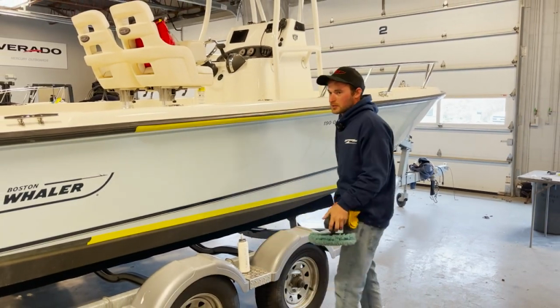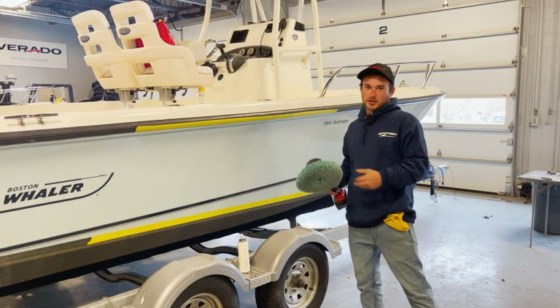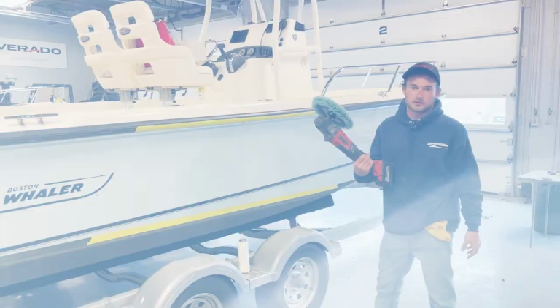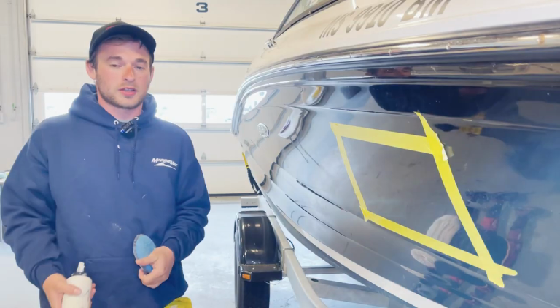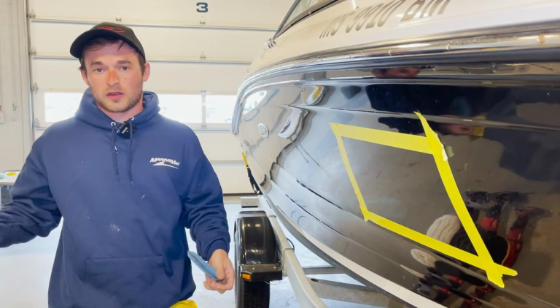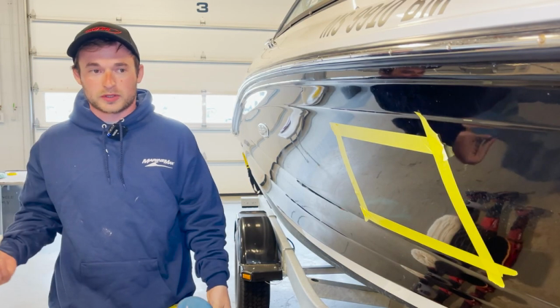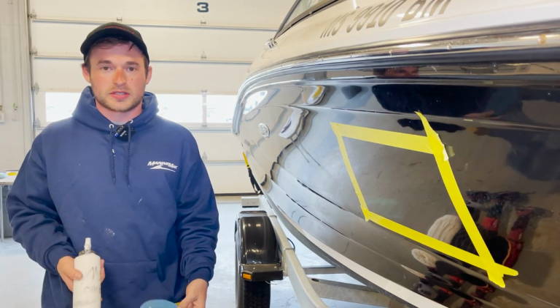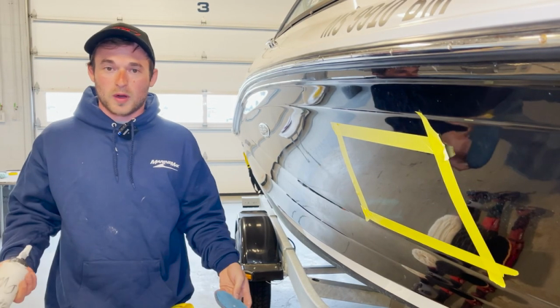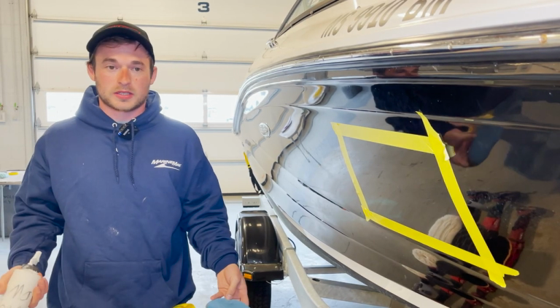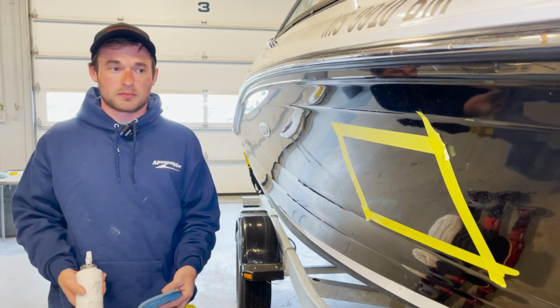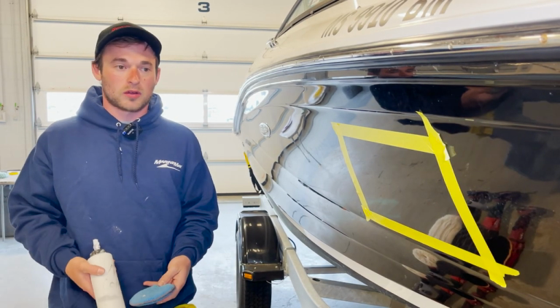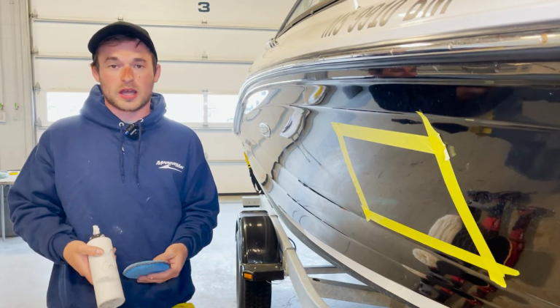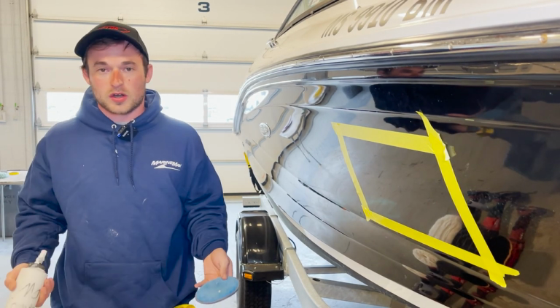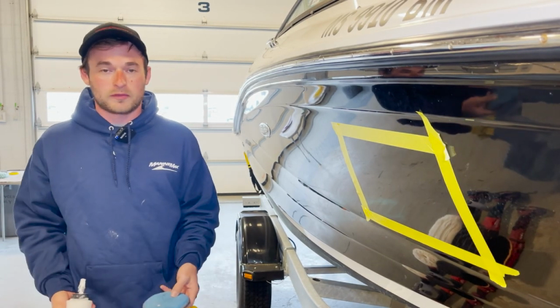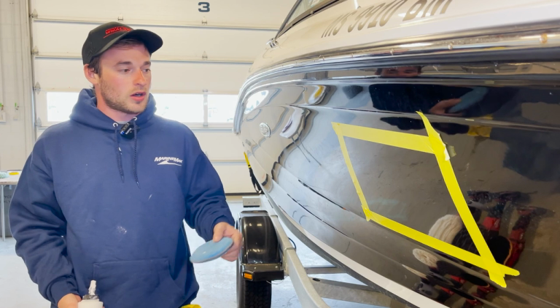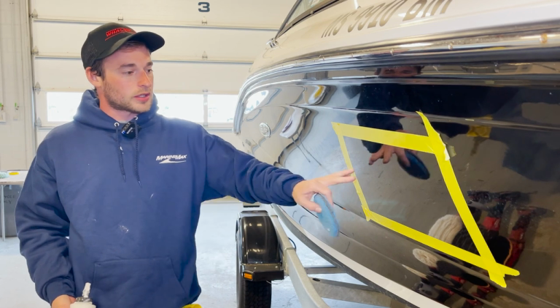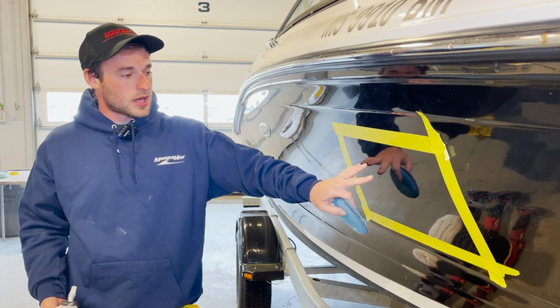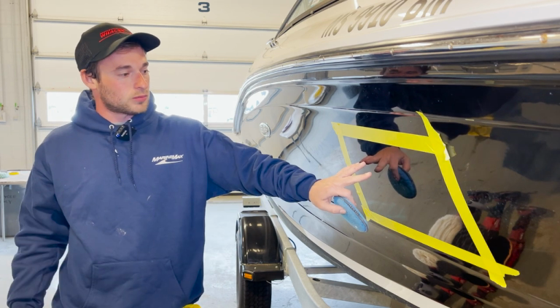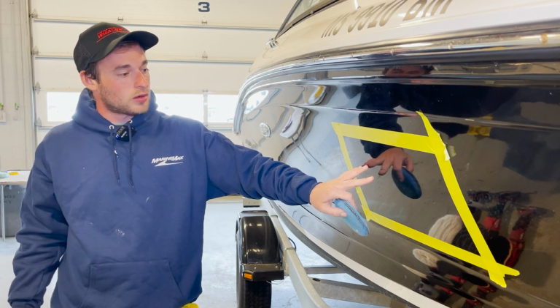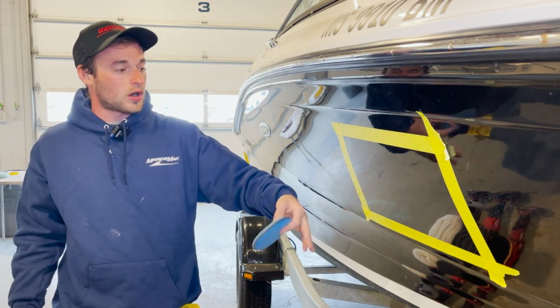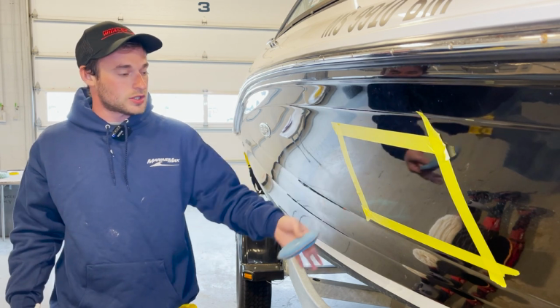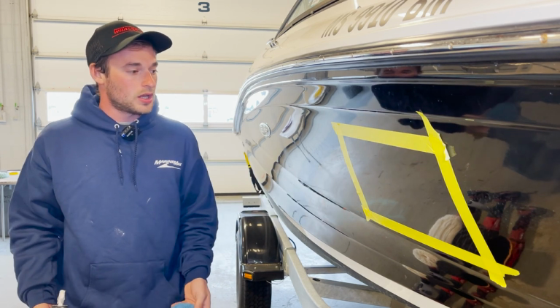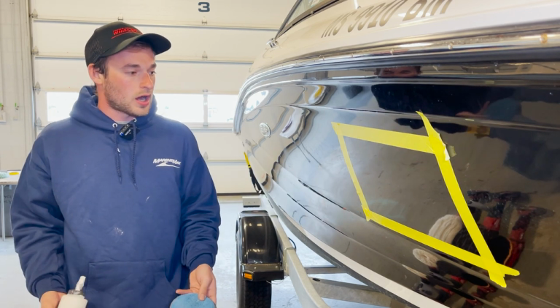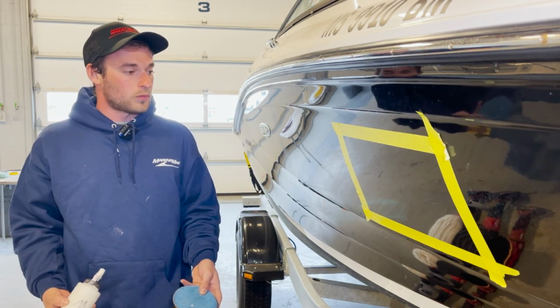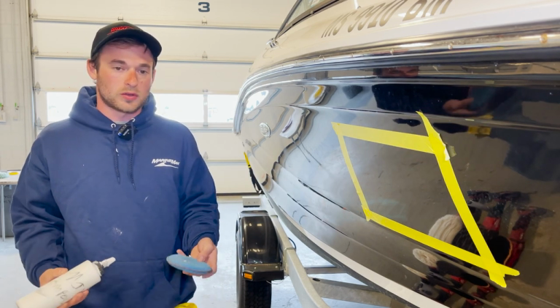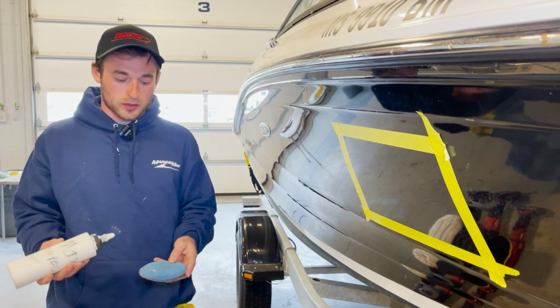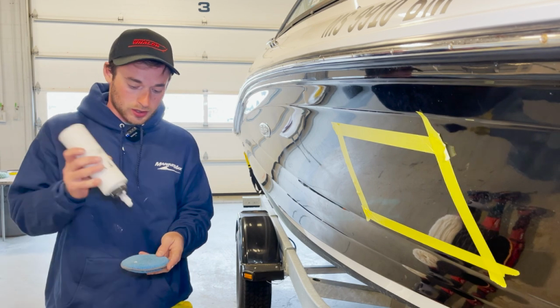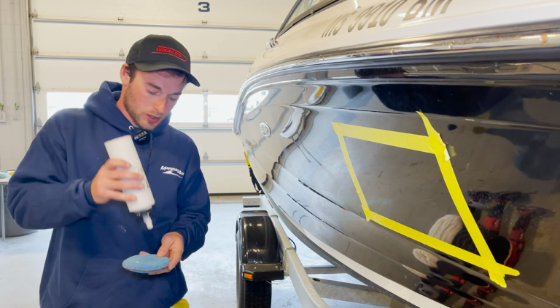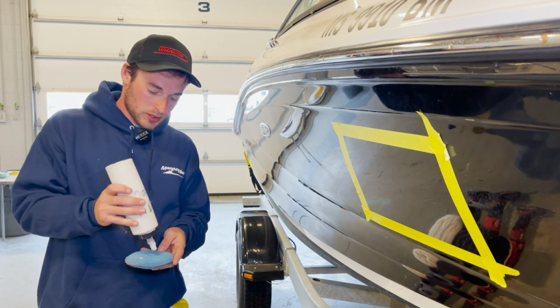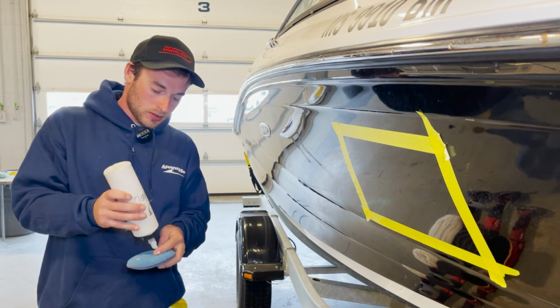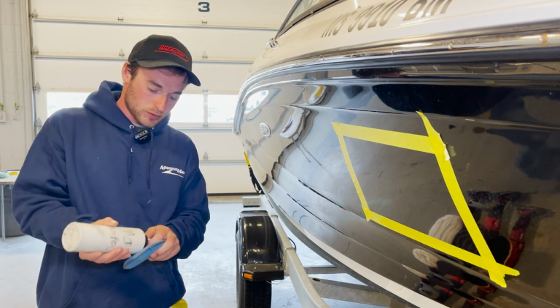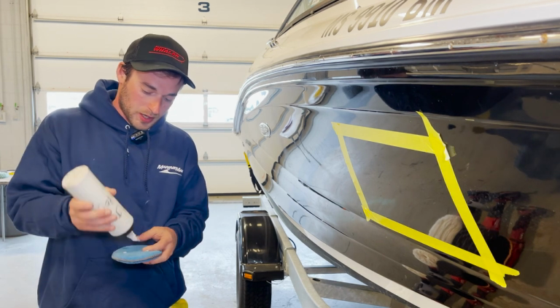That's pretty much that. So on that last boat, that was just a simple wax — more or less just getting the wax on and off. On something like this that has a little more rub or oxidation, we do a little bit more of a process here. So we'll do a compound.